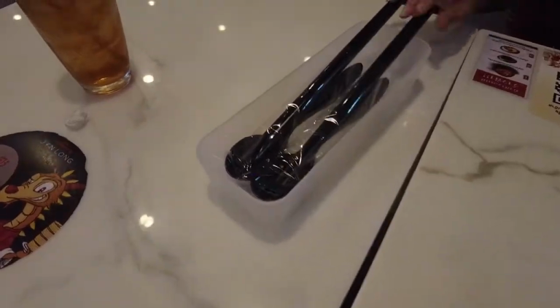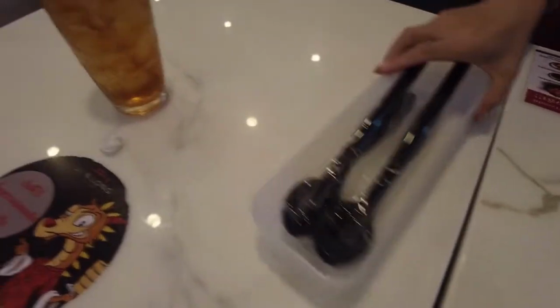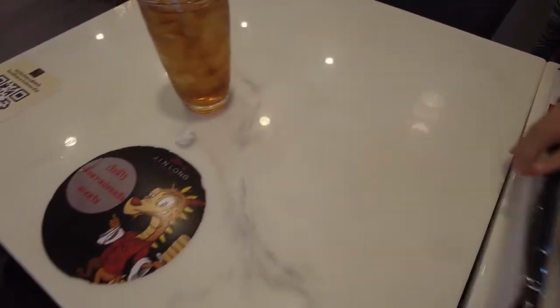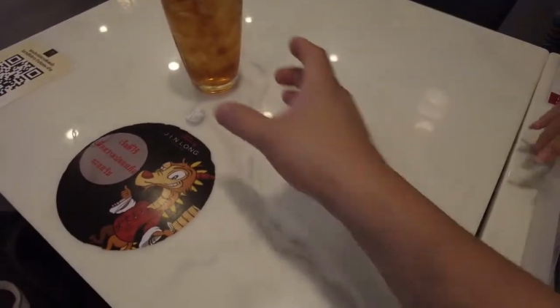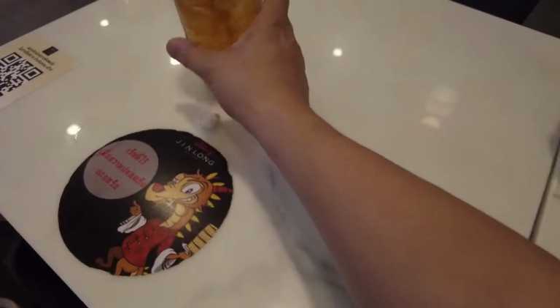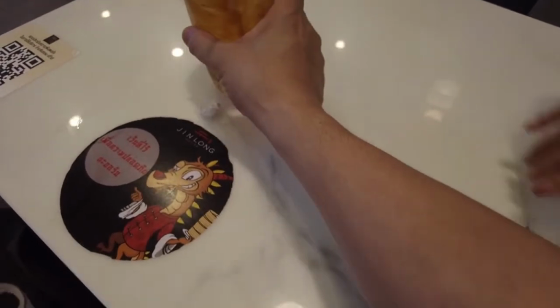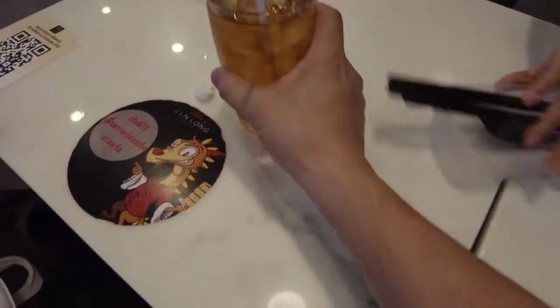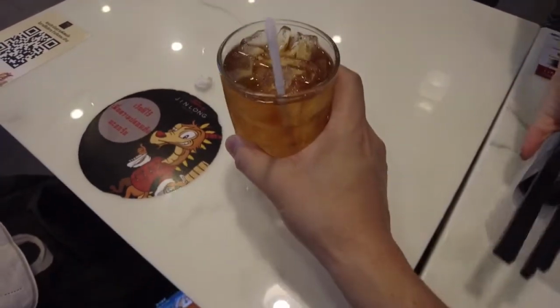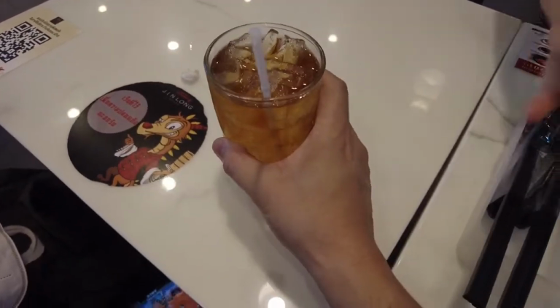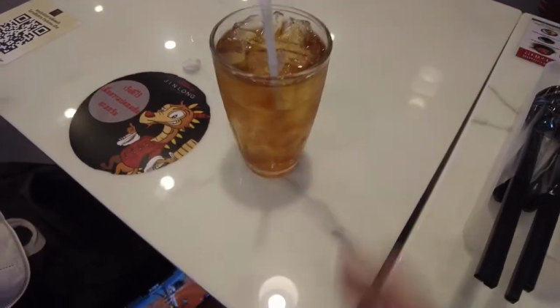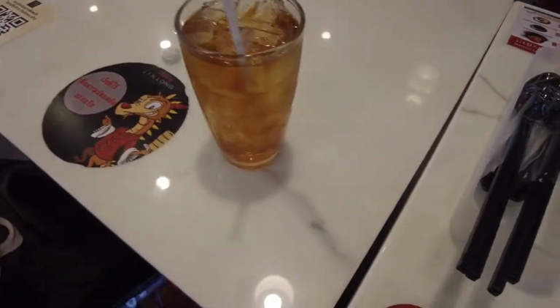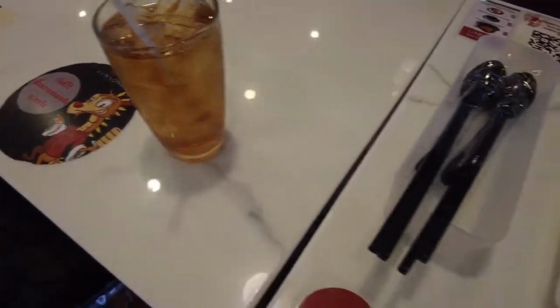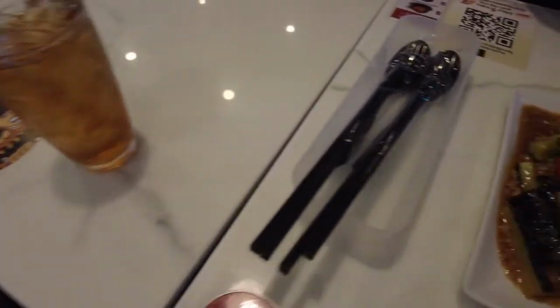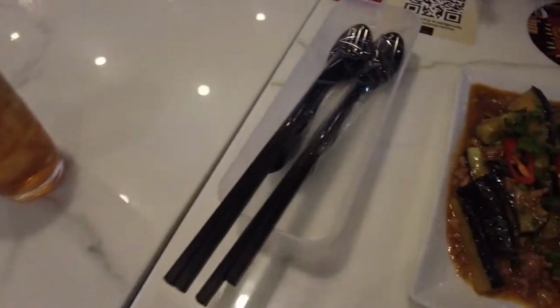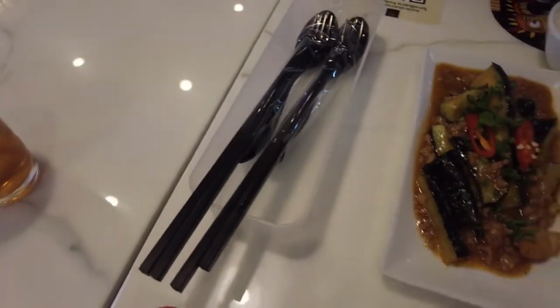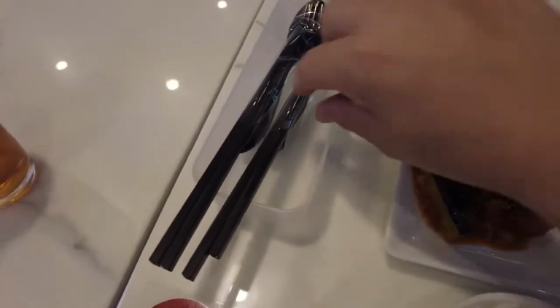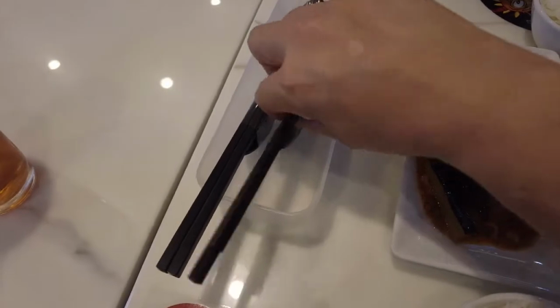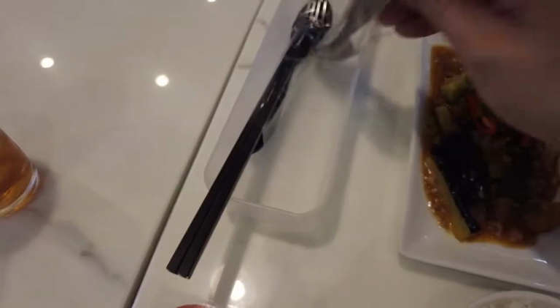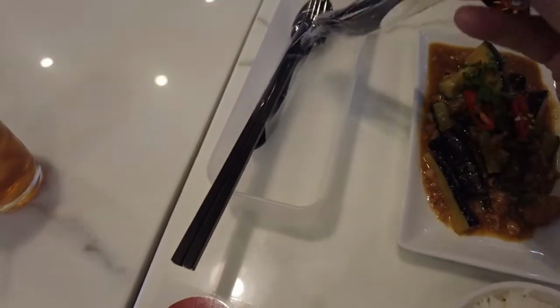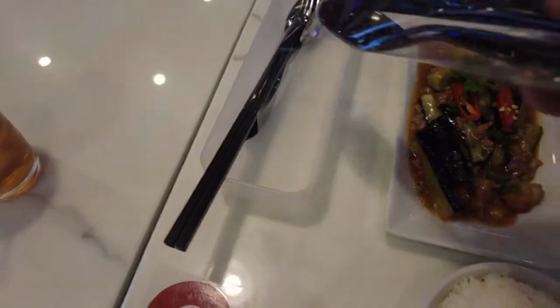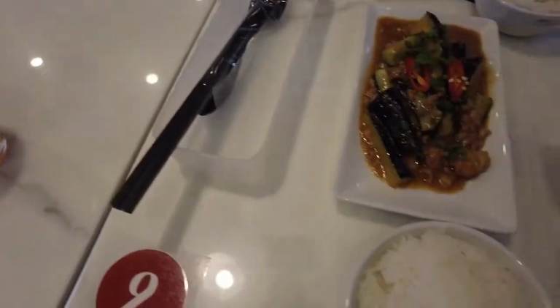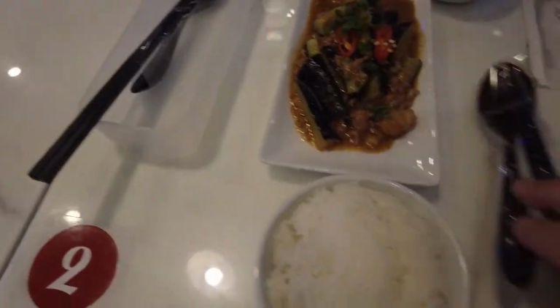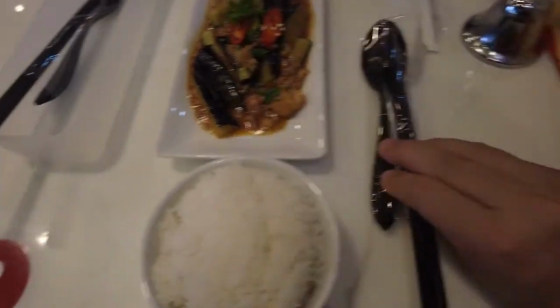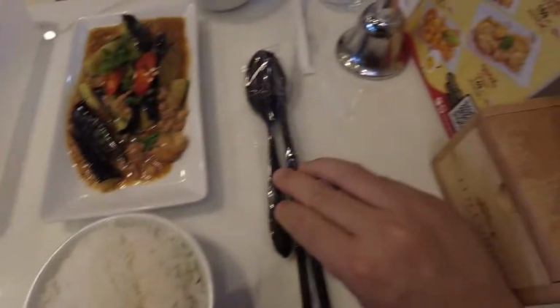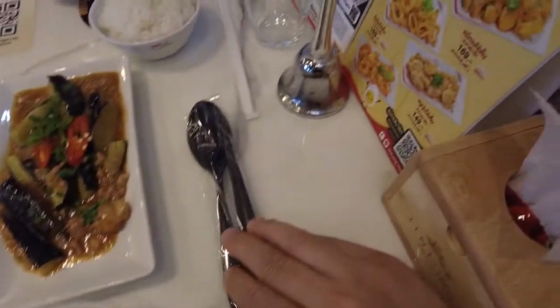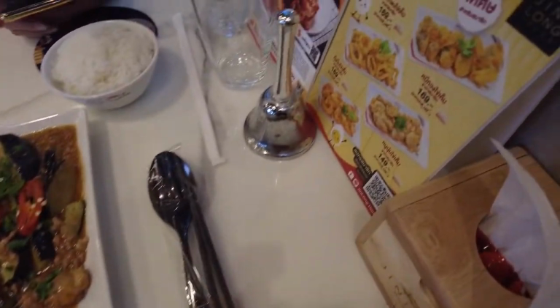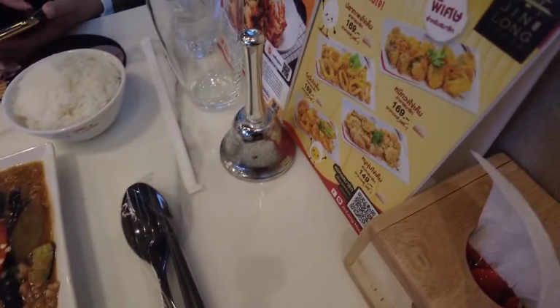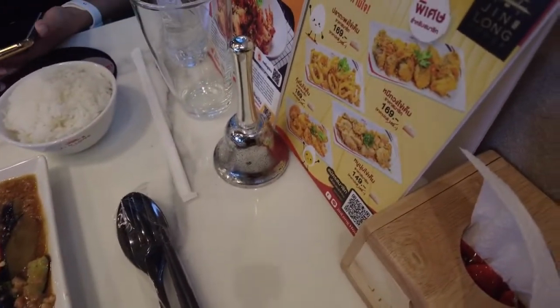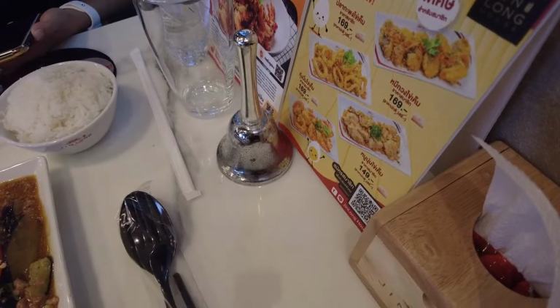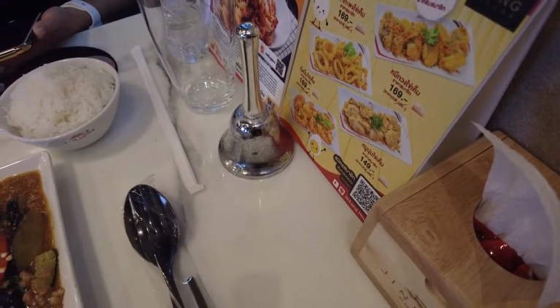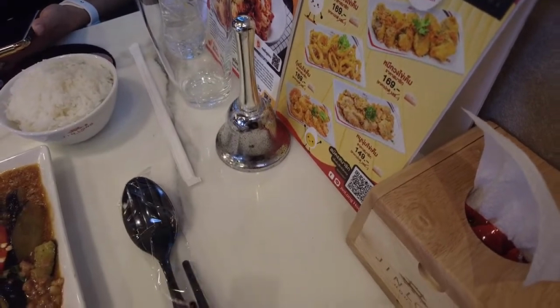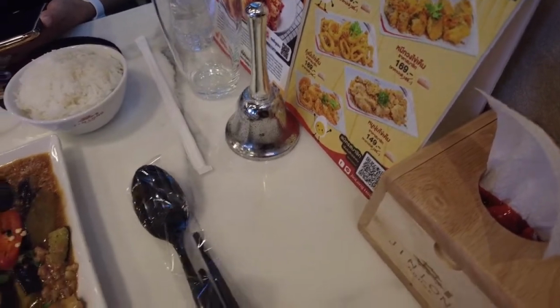I got a refill of nice oolong tea. The utensils come in a plastic bag, which is sanitary. There's also a bell here on the table if you want to get really fast service.